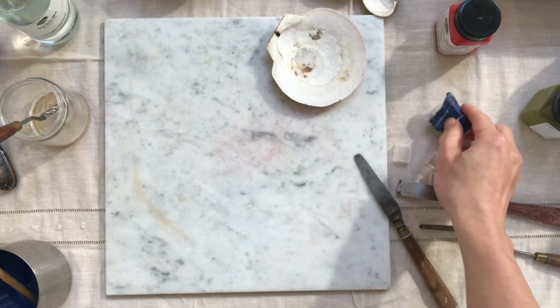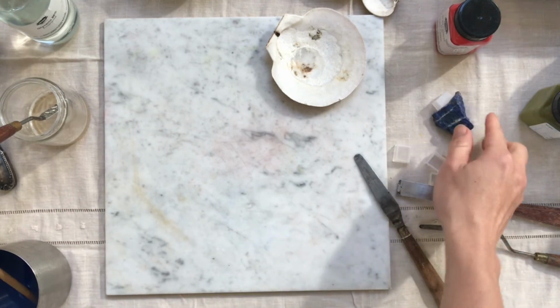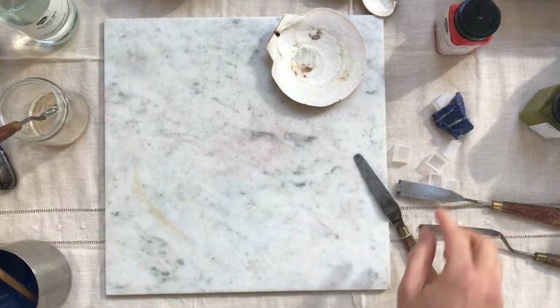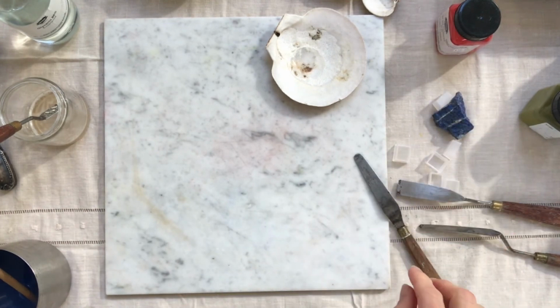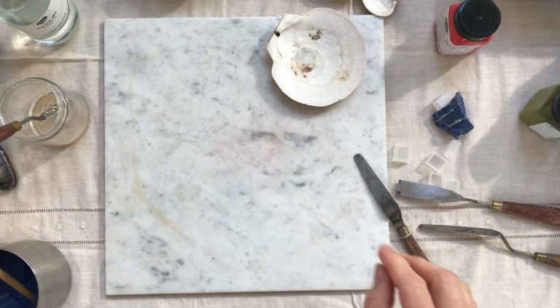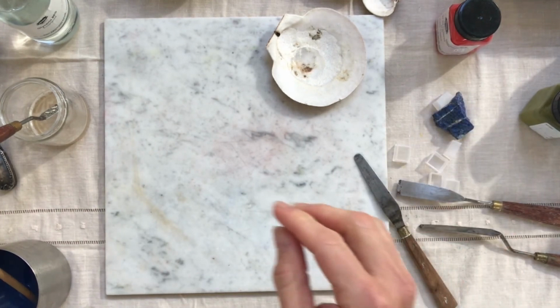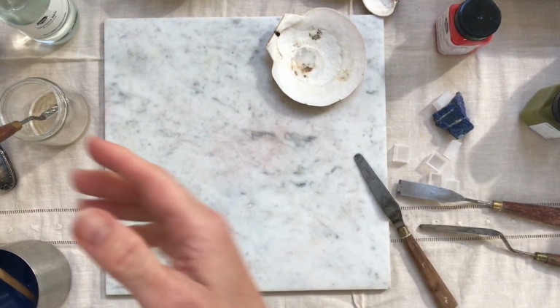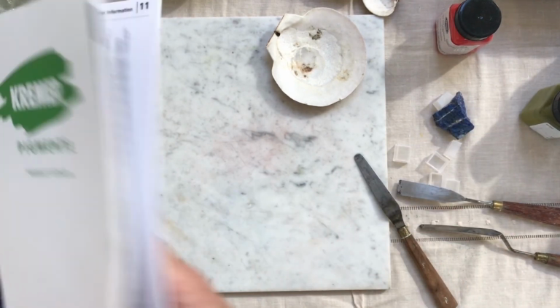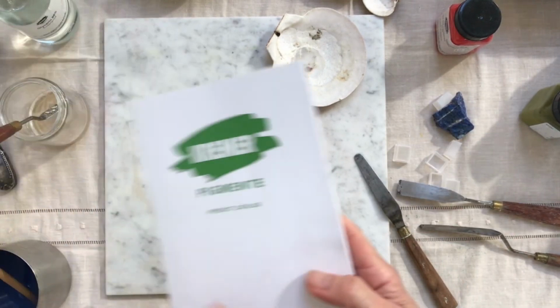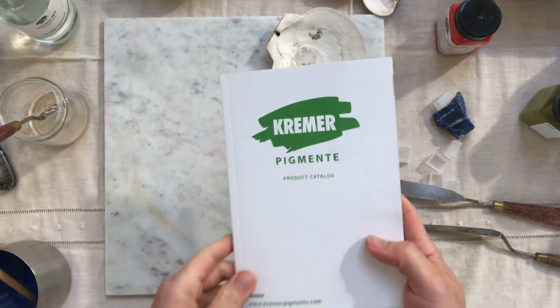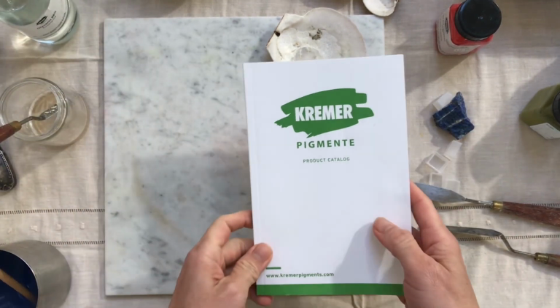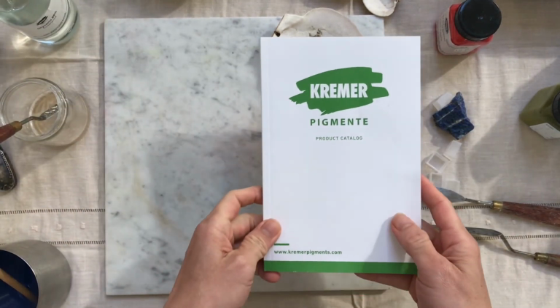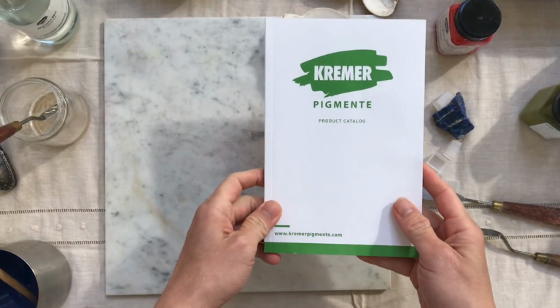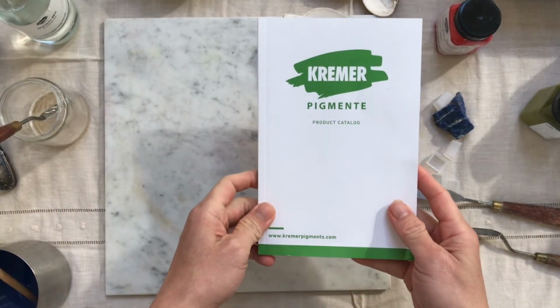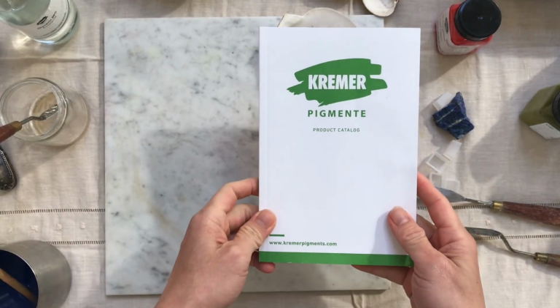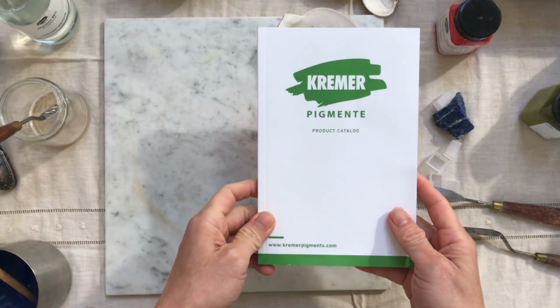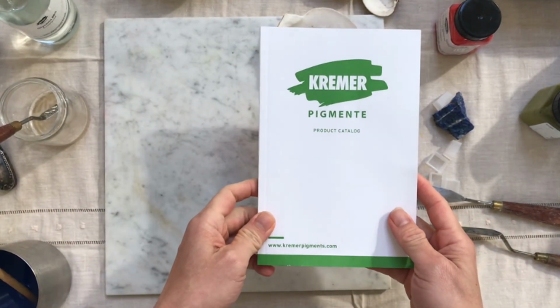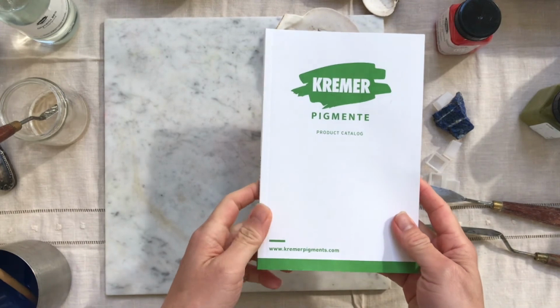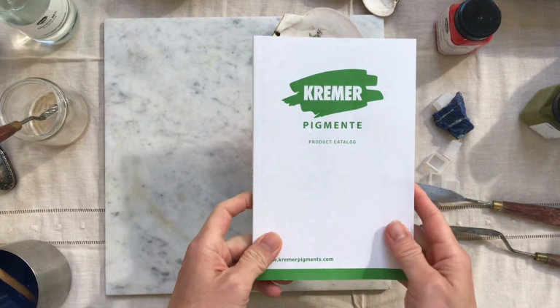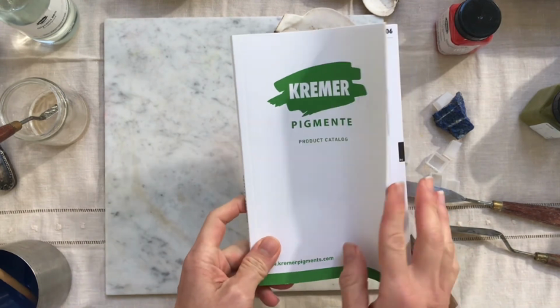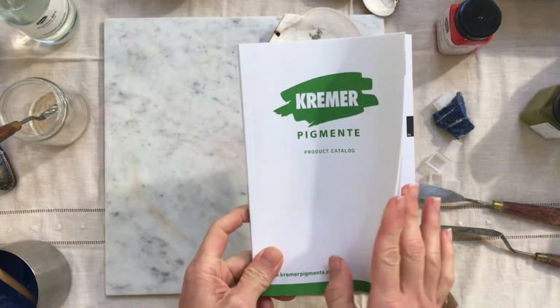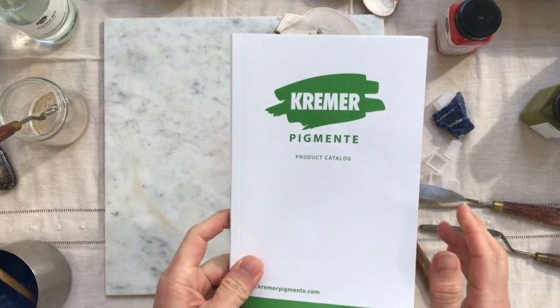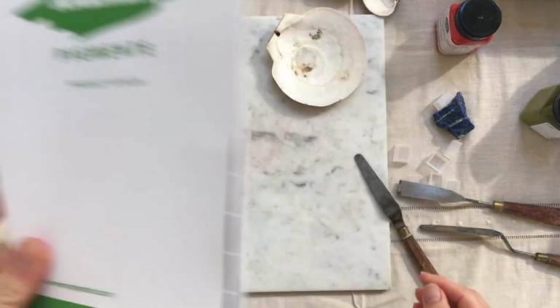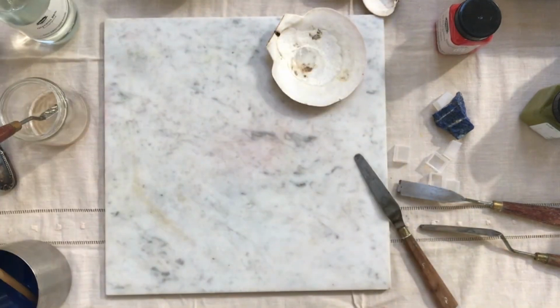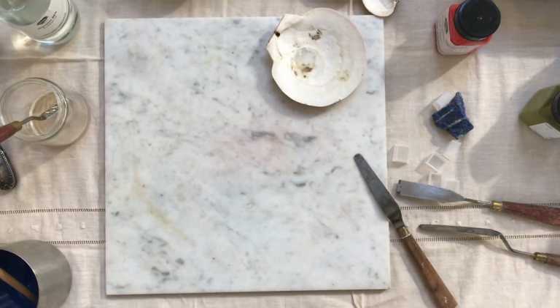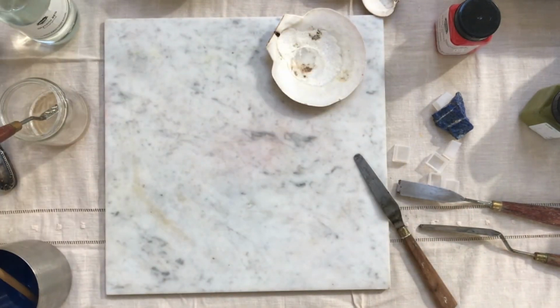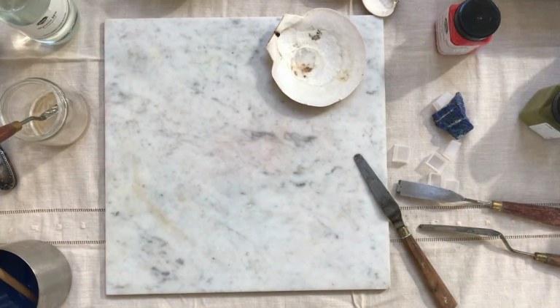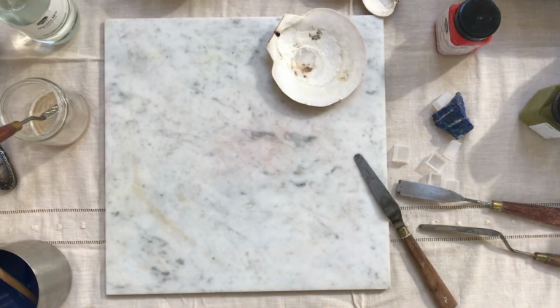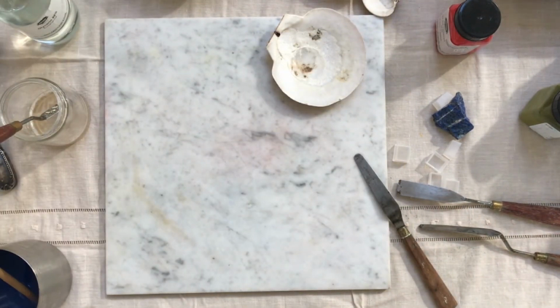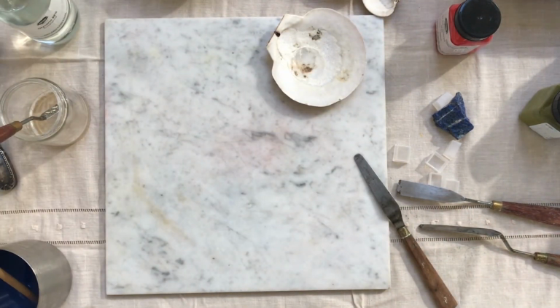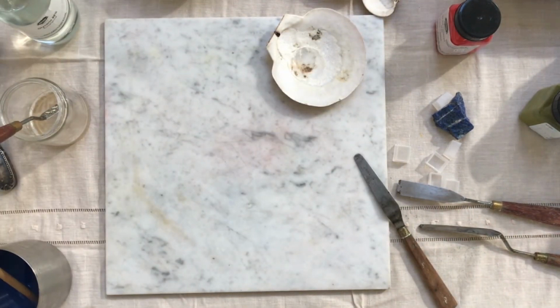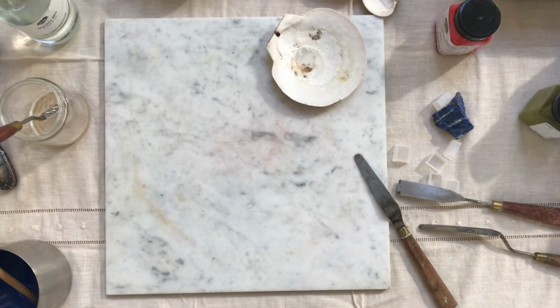But if you don't want to forage, I bought all my pigment at Kramer's, and you can order them online — that's where you source for pigment.